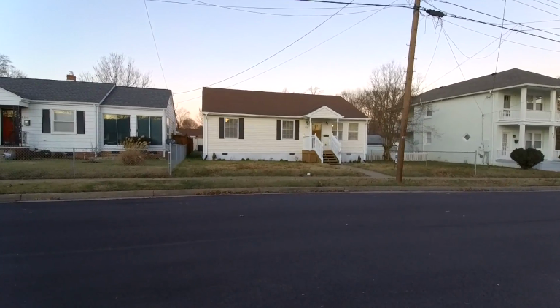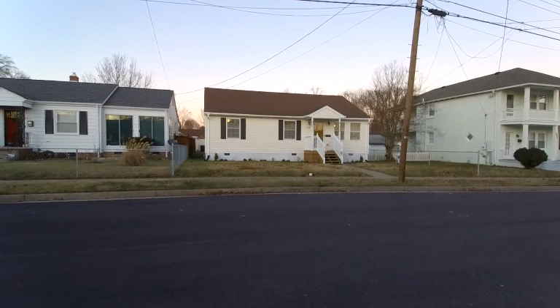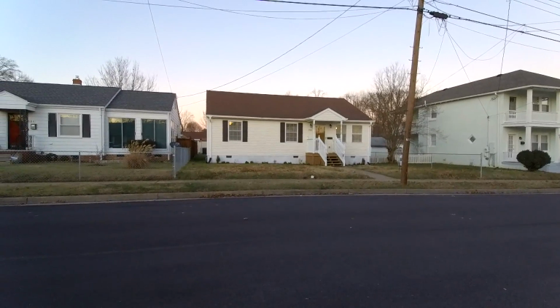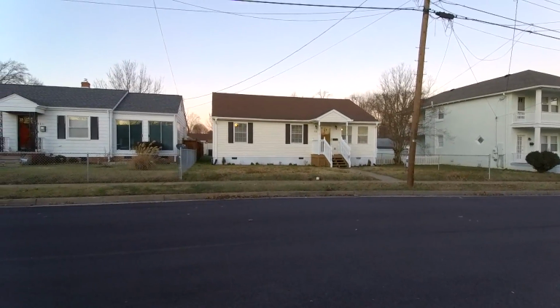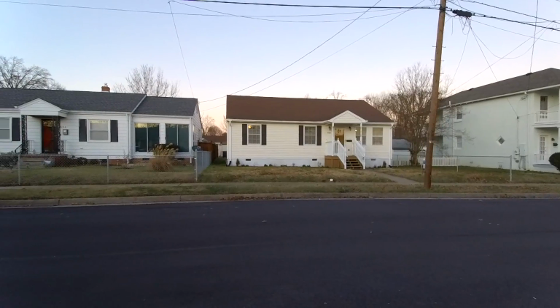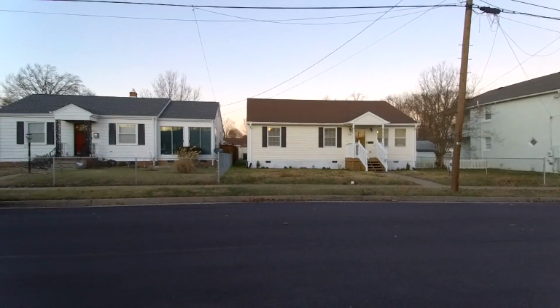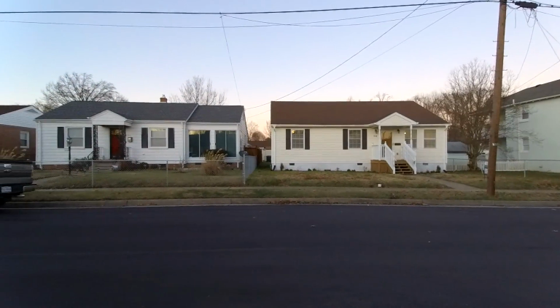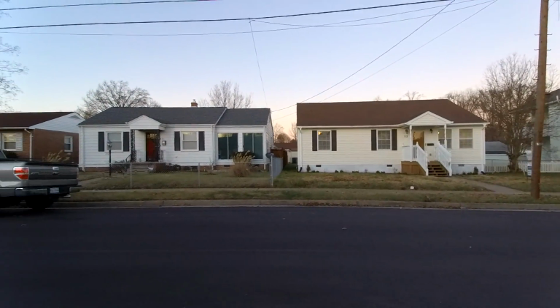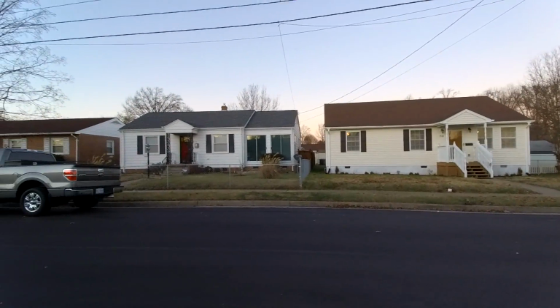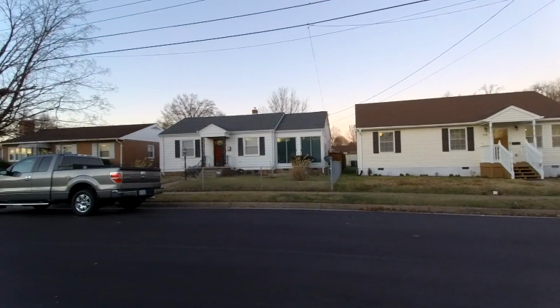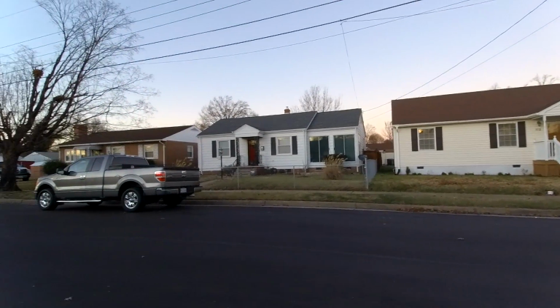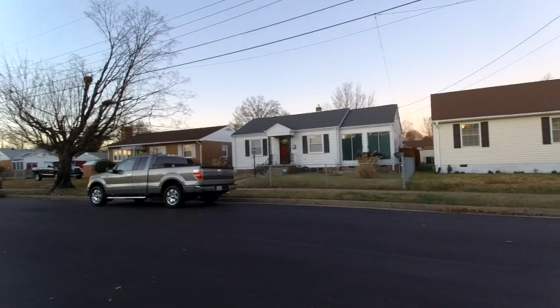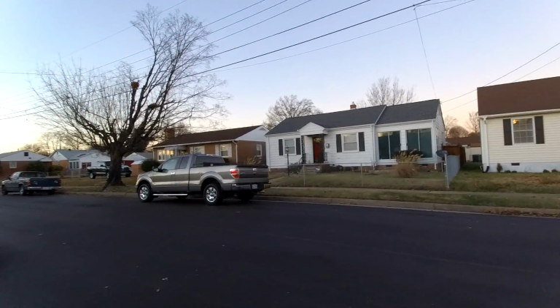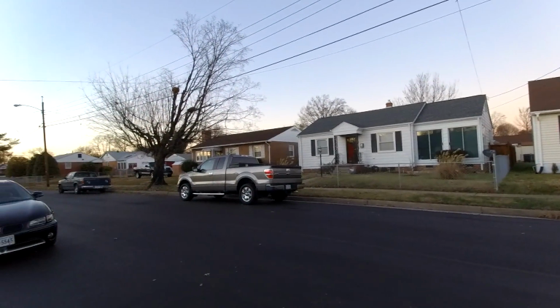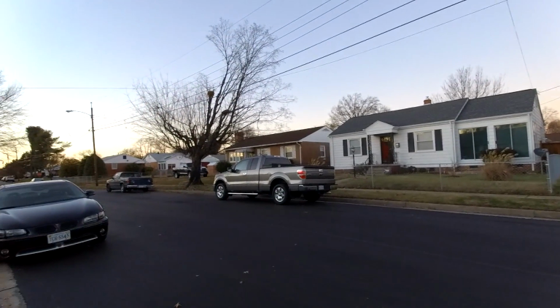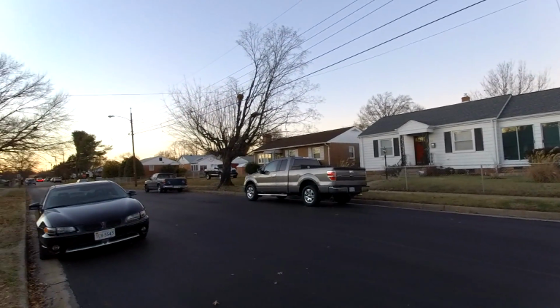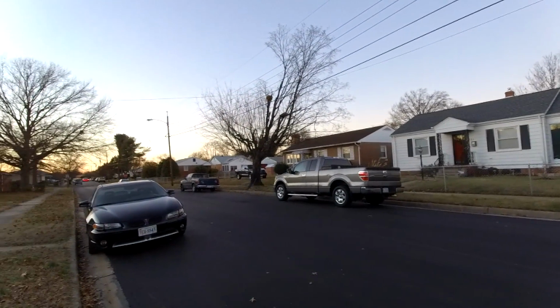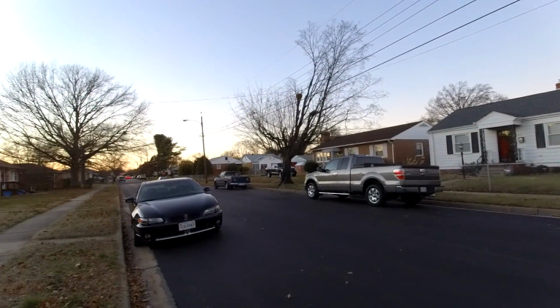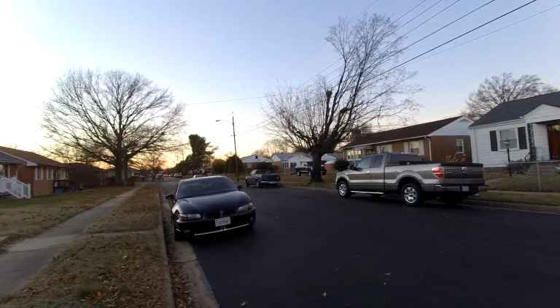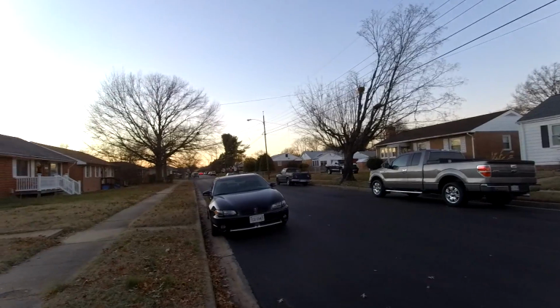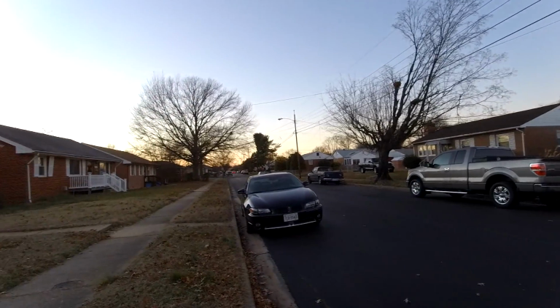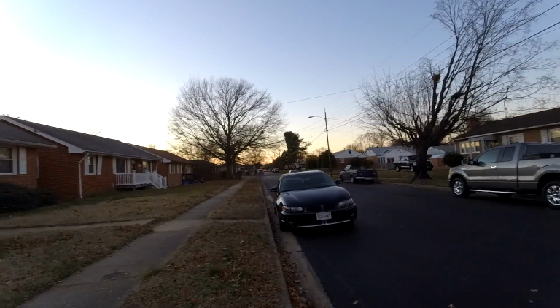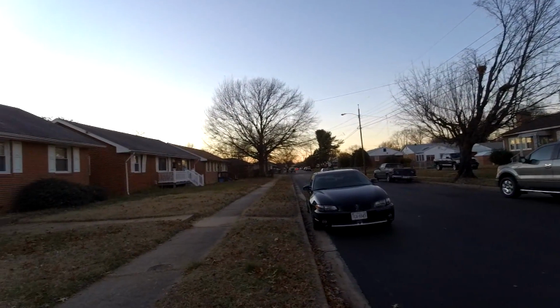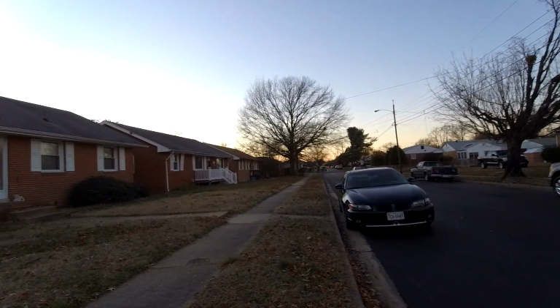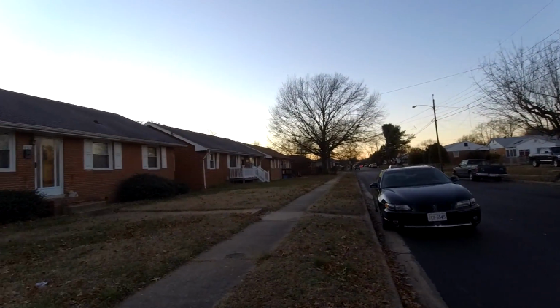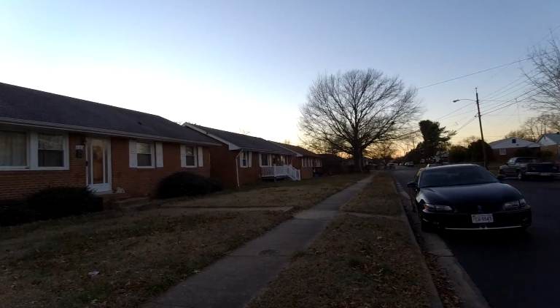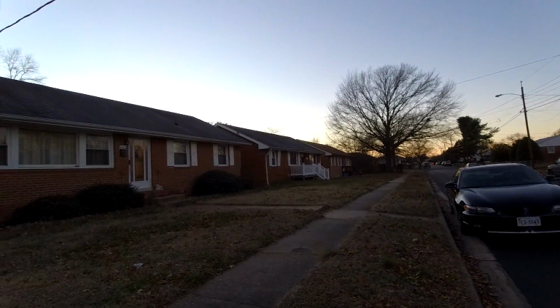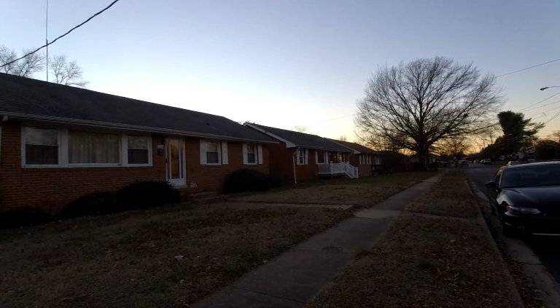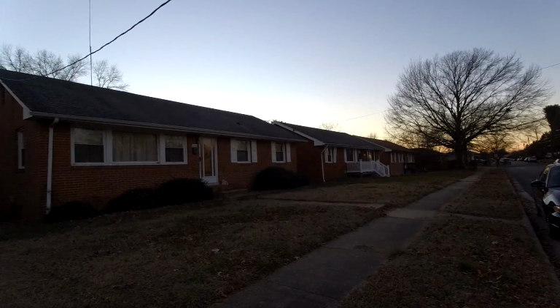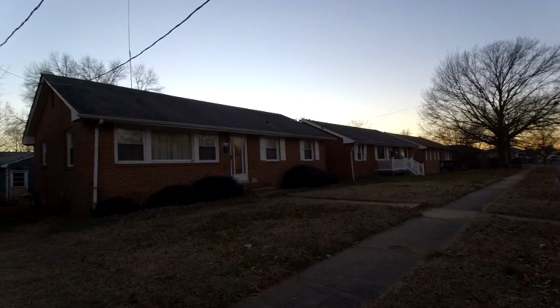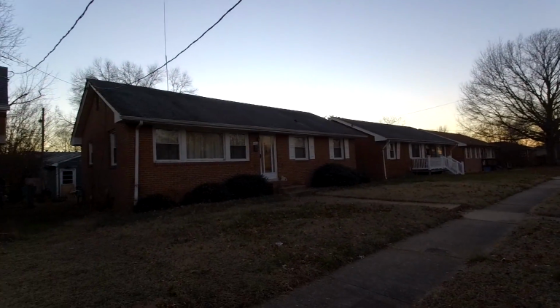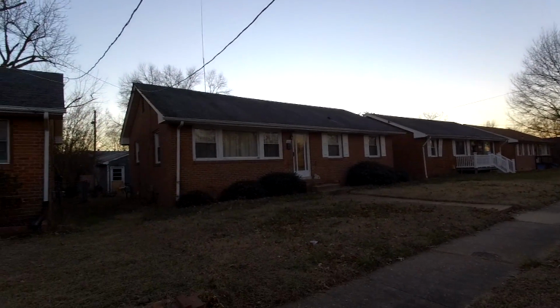This home is located here on a real quaint block. We've got some other well-maintained homes here — a really quiet street here in the city. On the other side of the street we've got a lot of brick ranch-style homes.